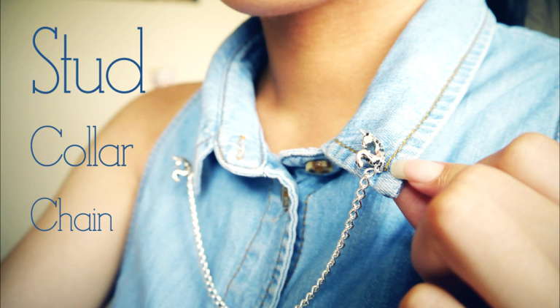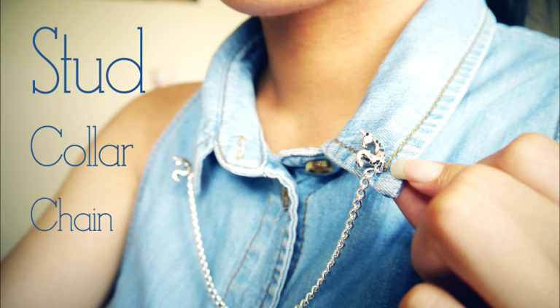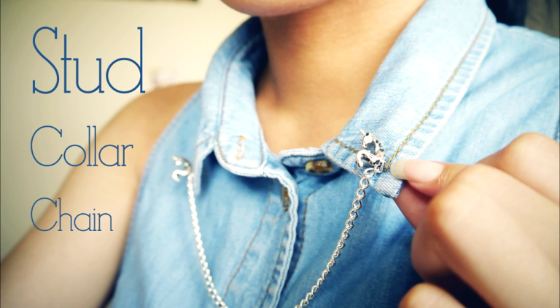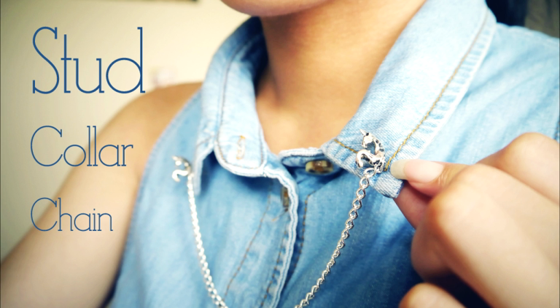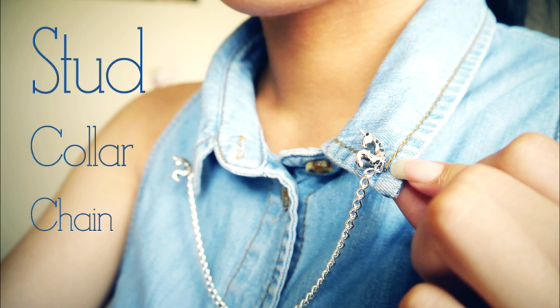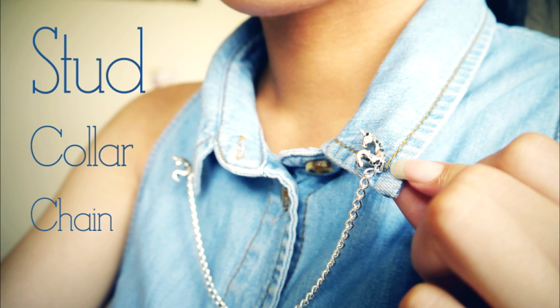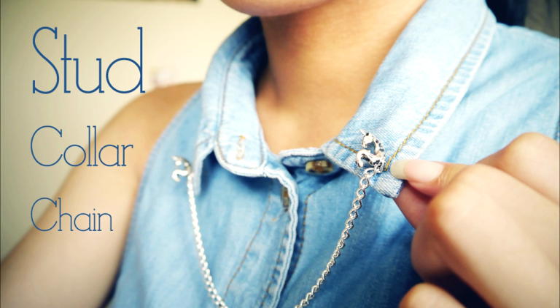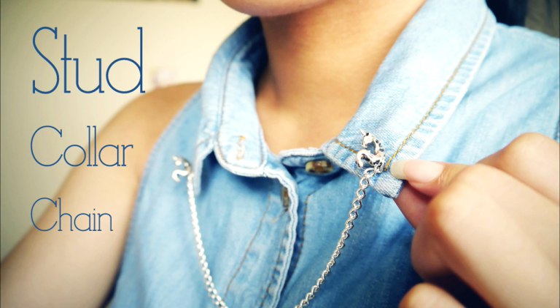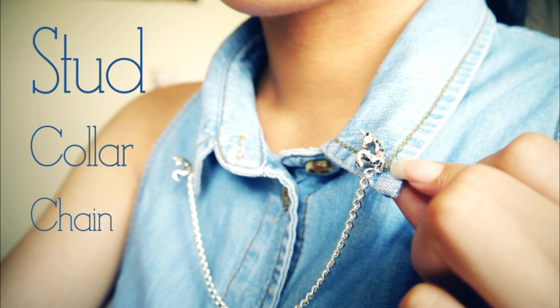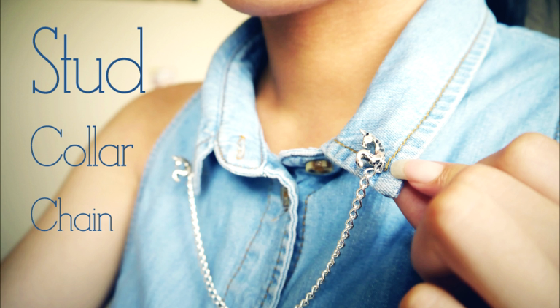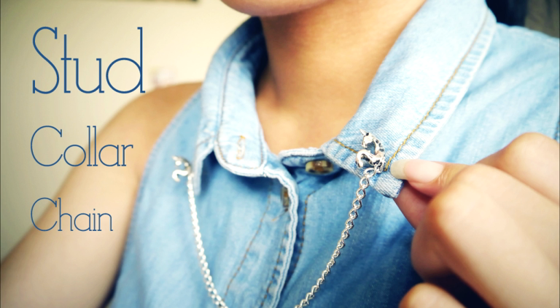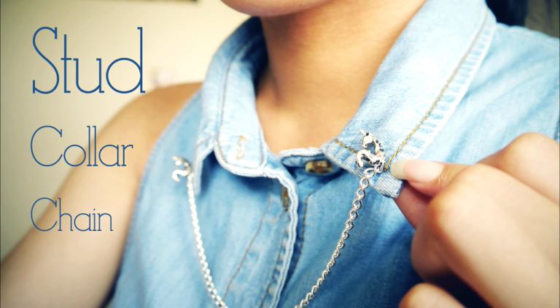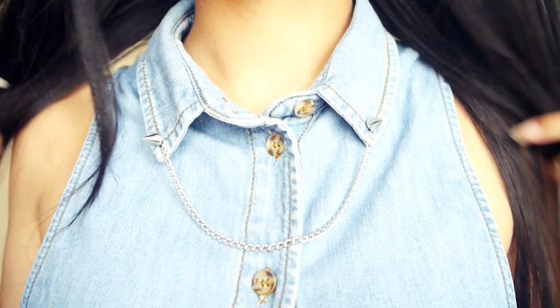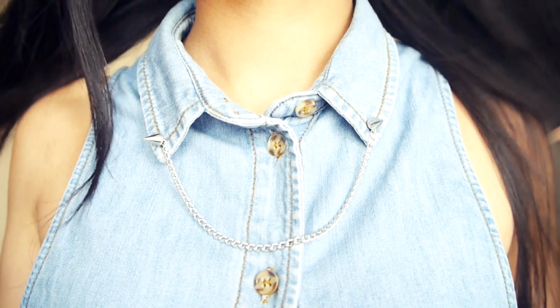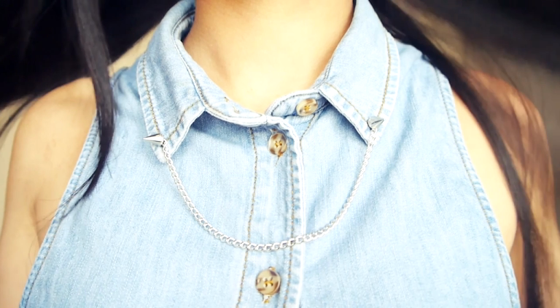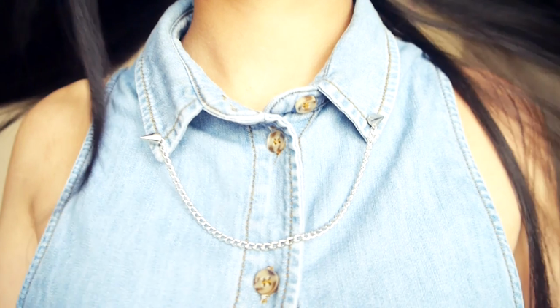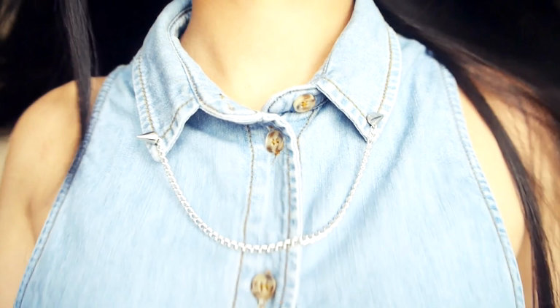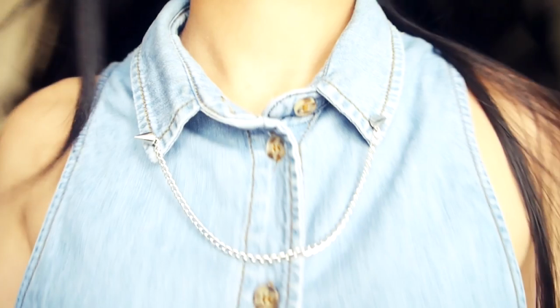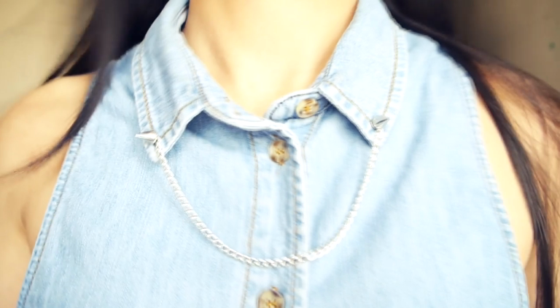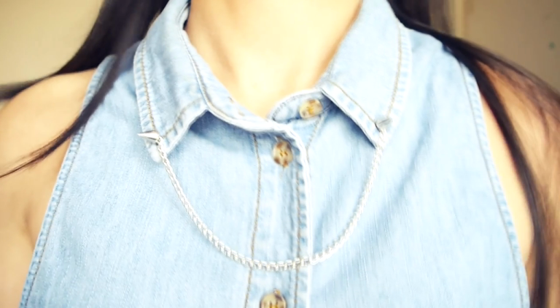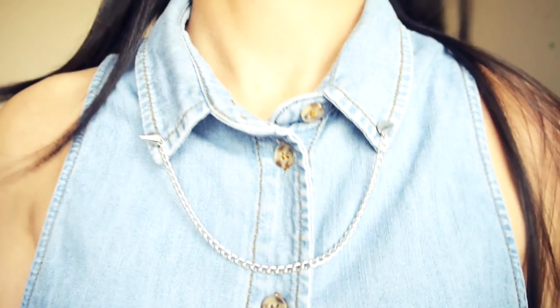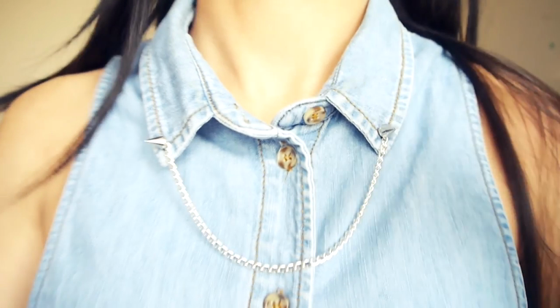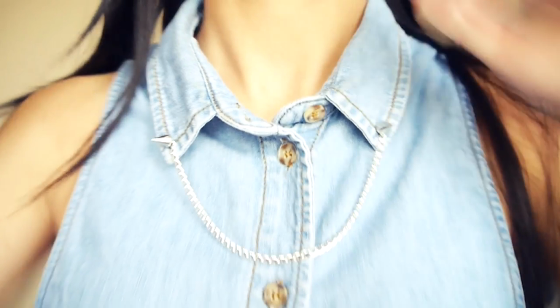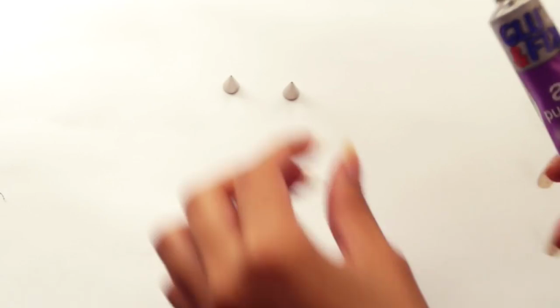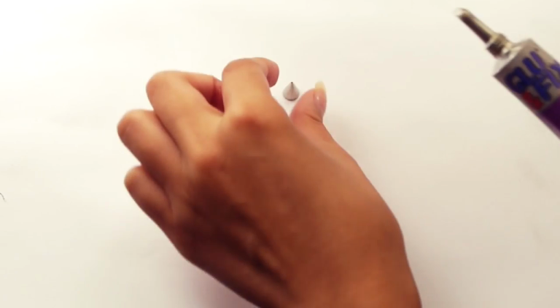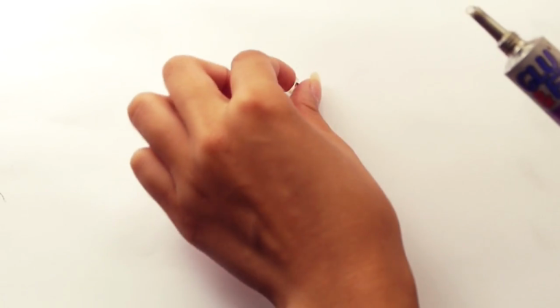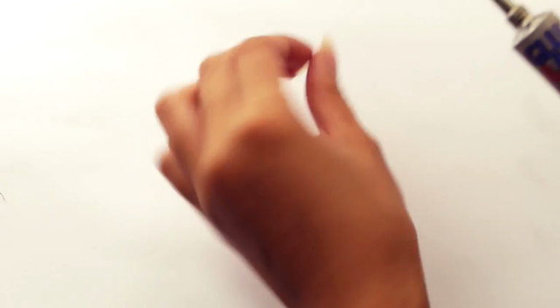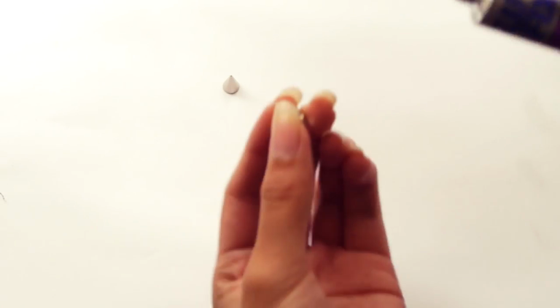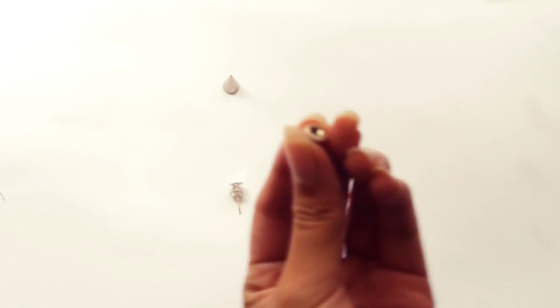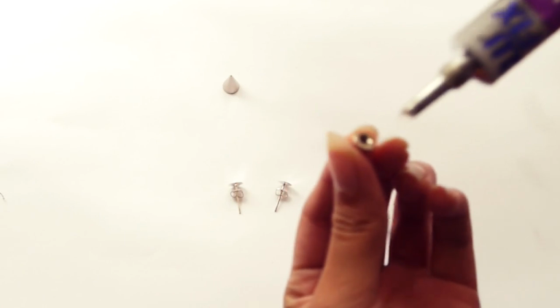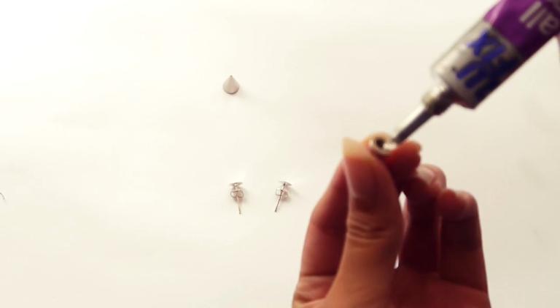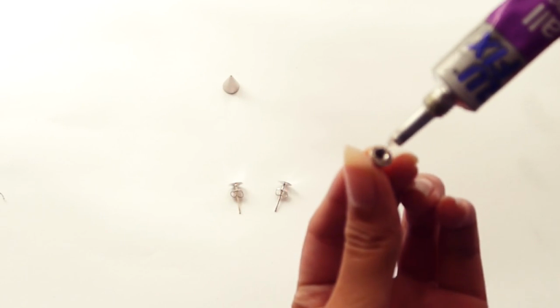Hi guys, I'm back with a DIY video on a Studdy Color Chain. This project is as easy as braiding your hair, and it makes a really nice accessory for your collar.